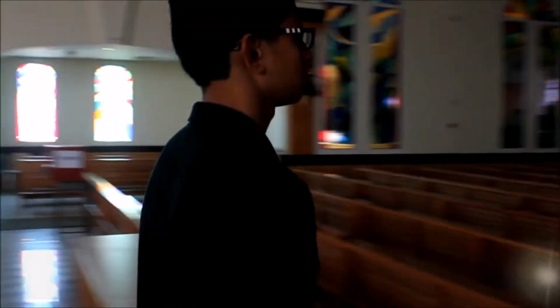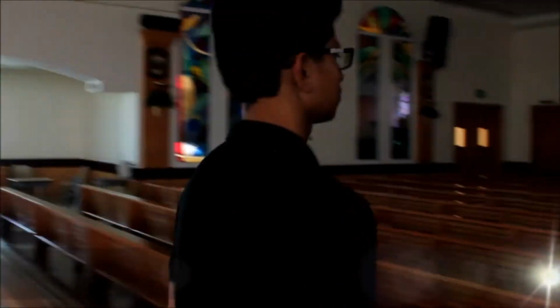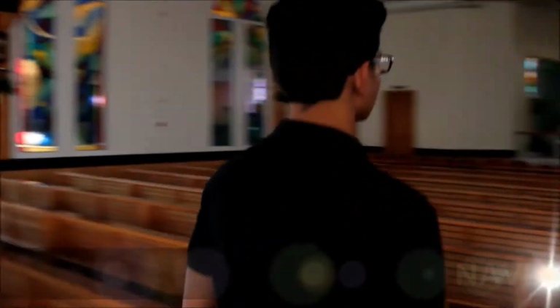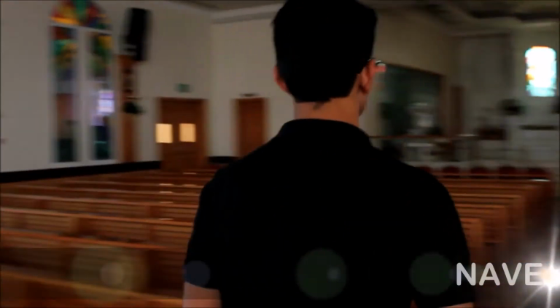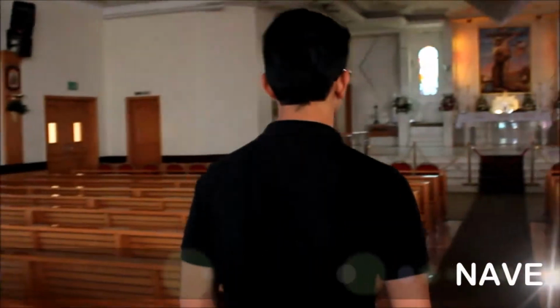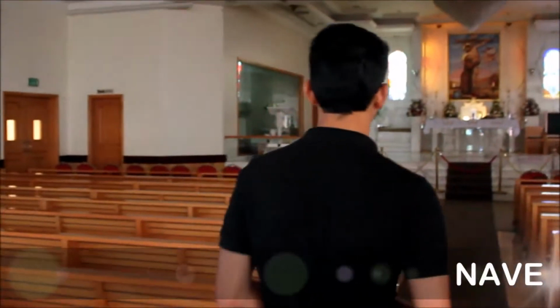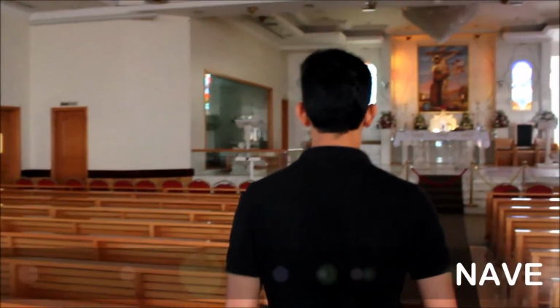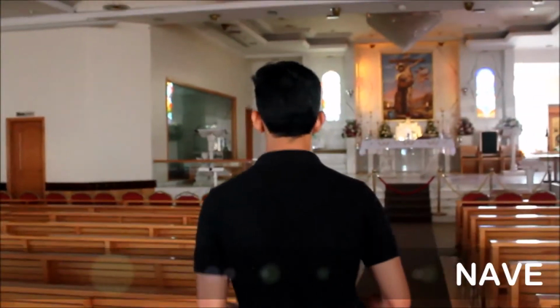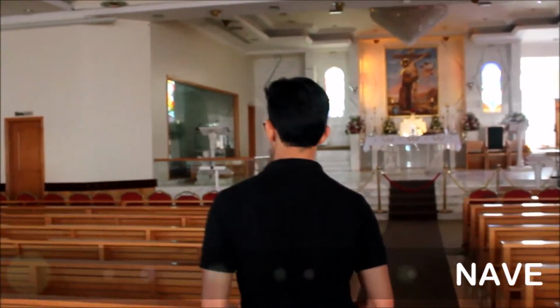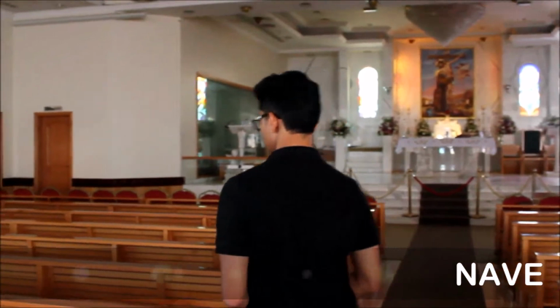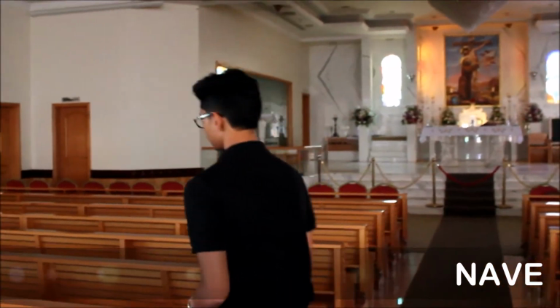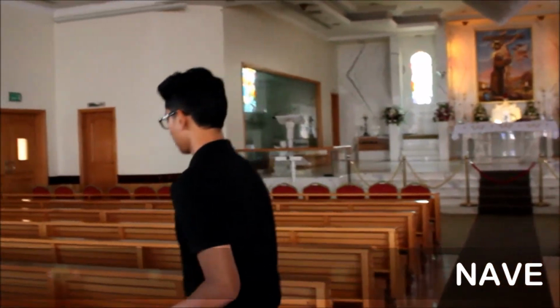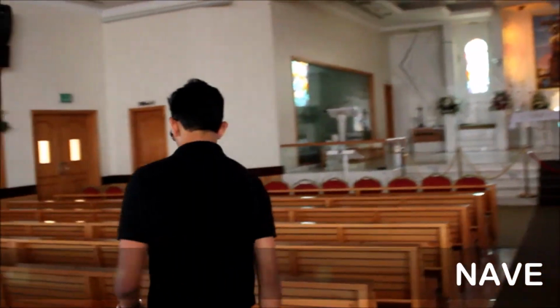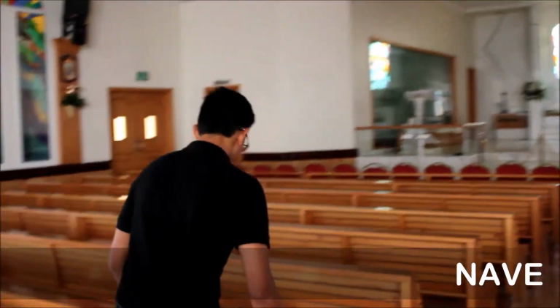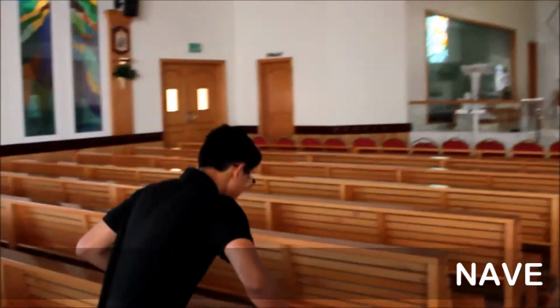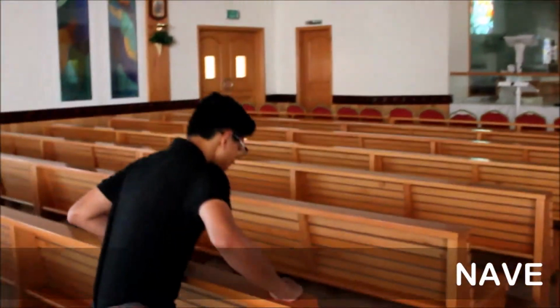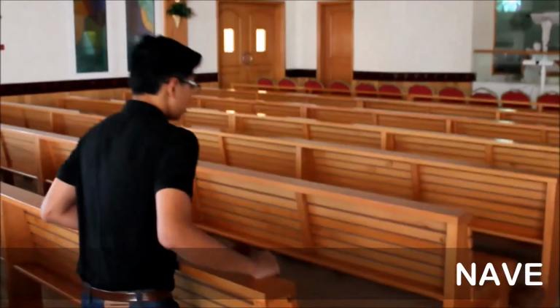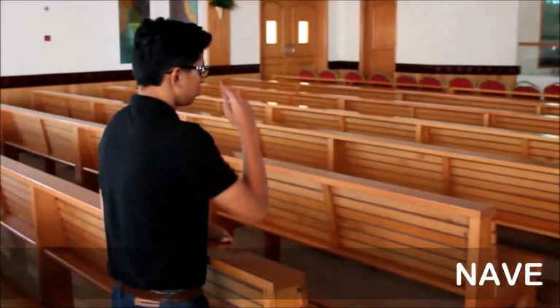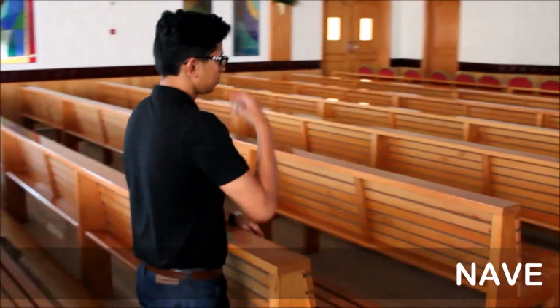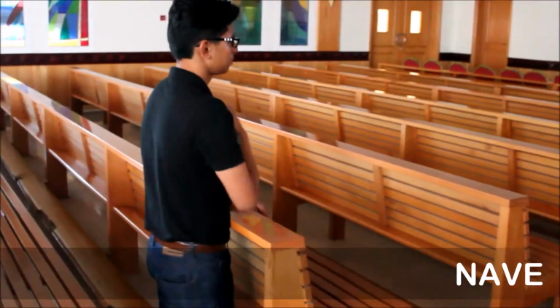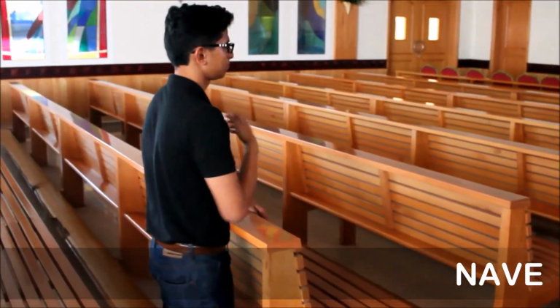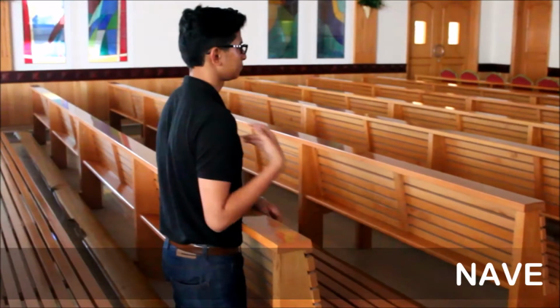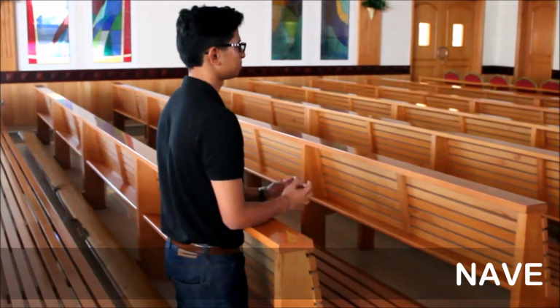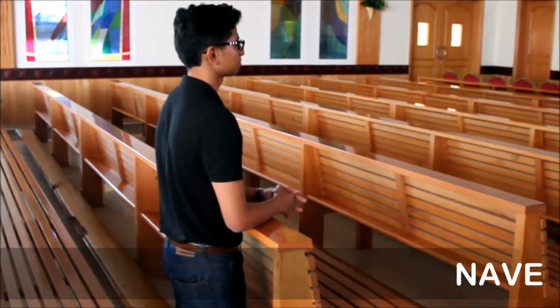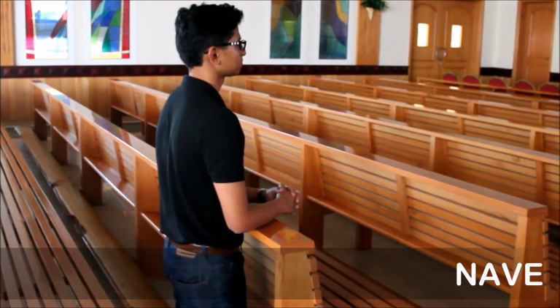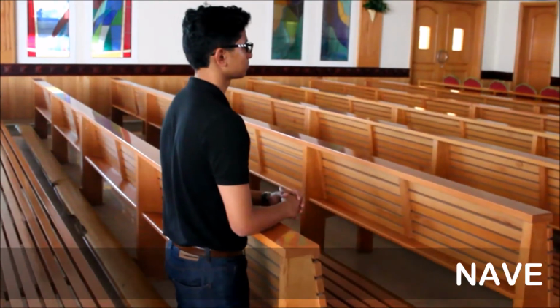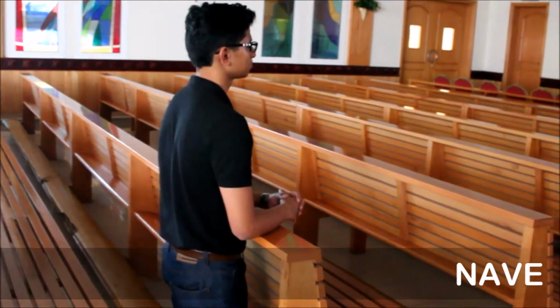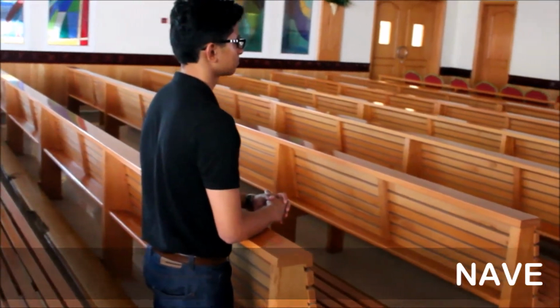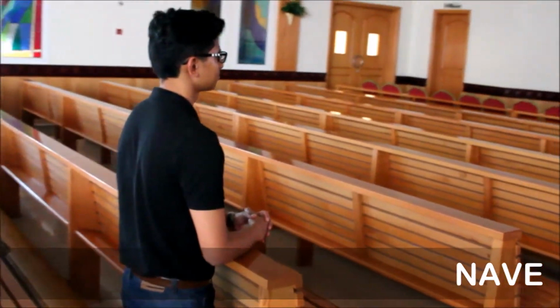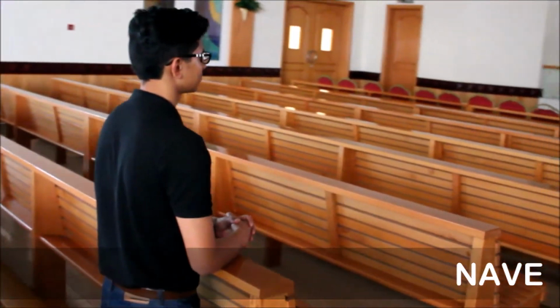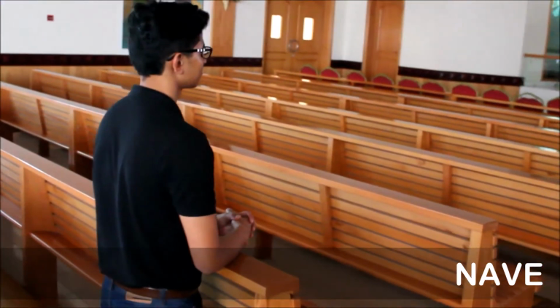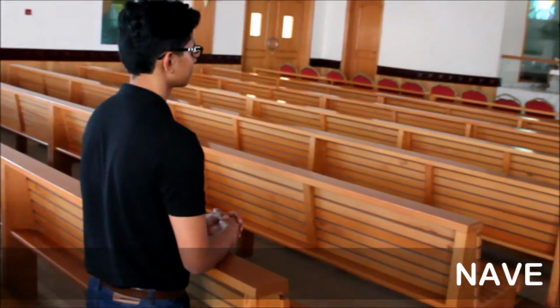When we enter the church, the main part where people mostly gather is called the nave. It's a Latin word for a boat. The nave is usually filled with these benches called pews.